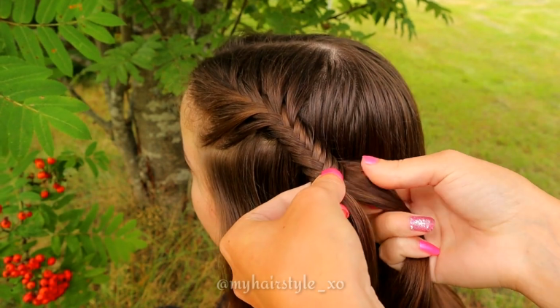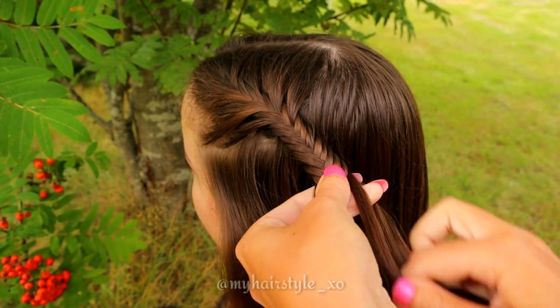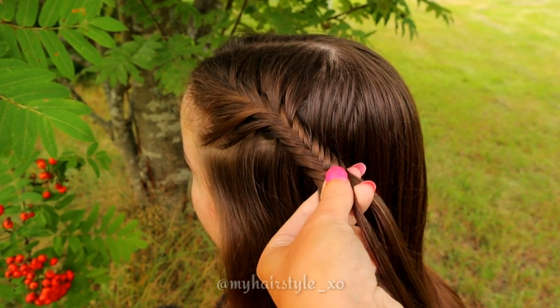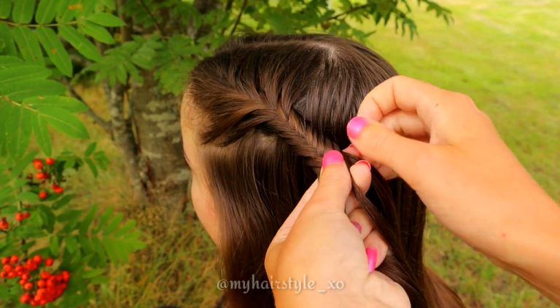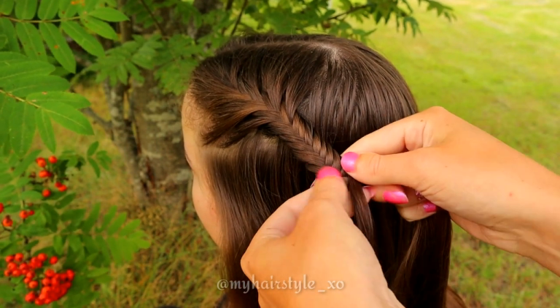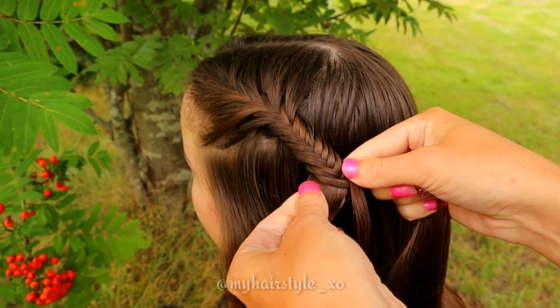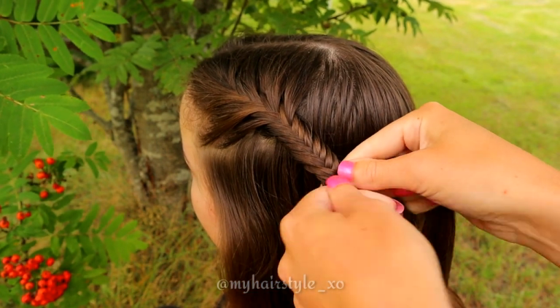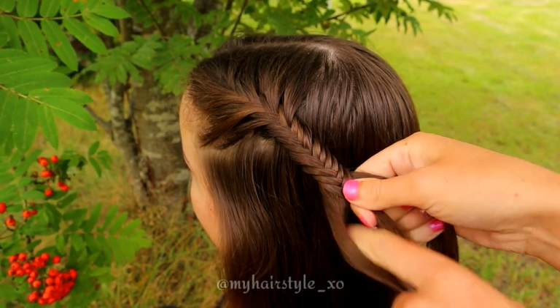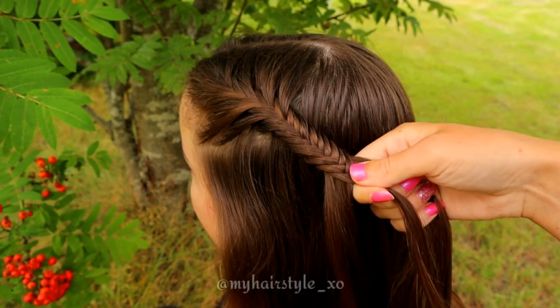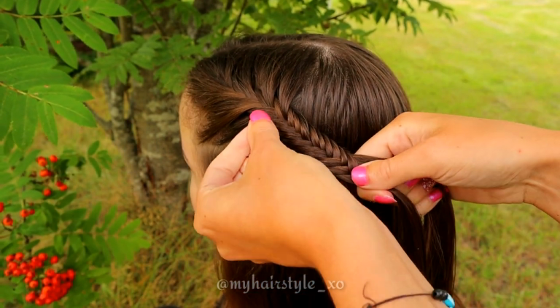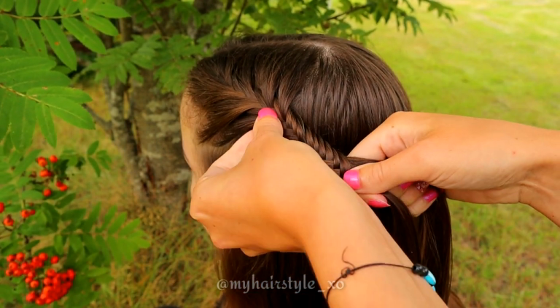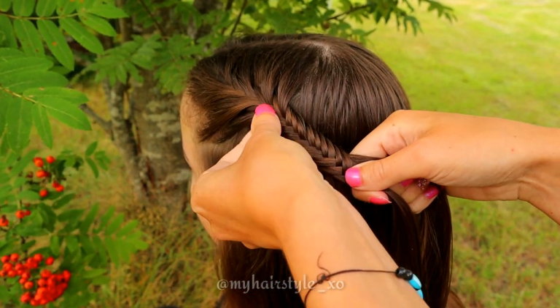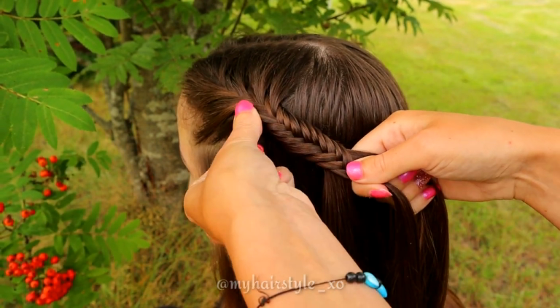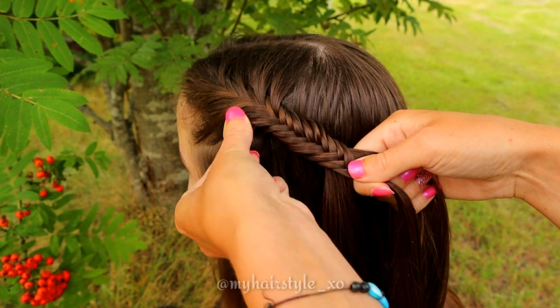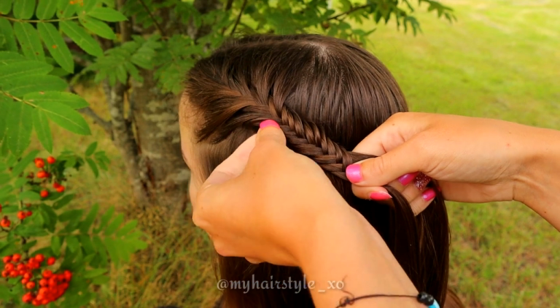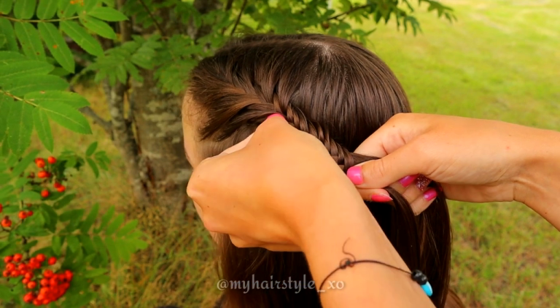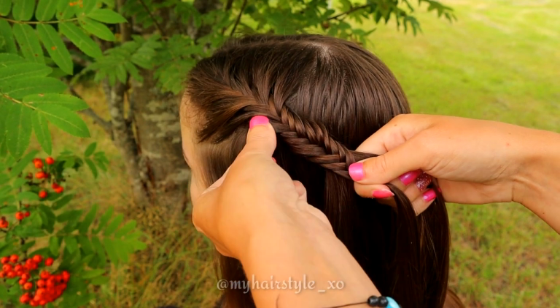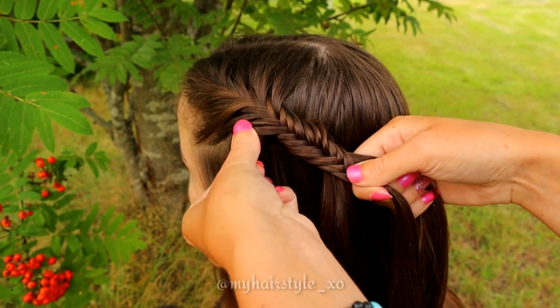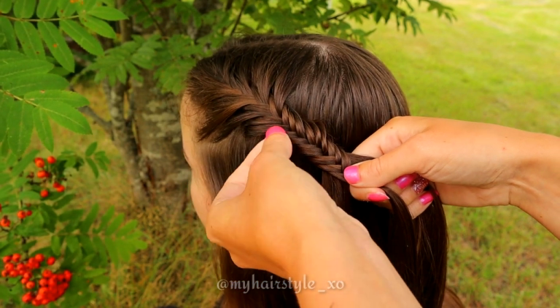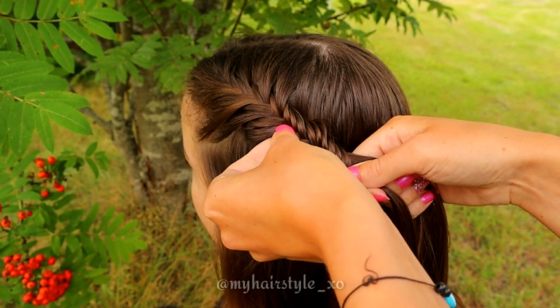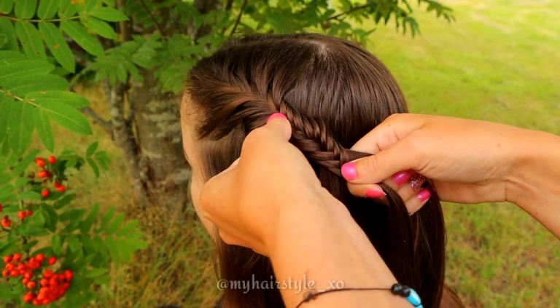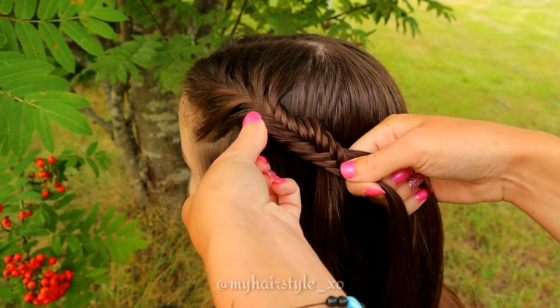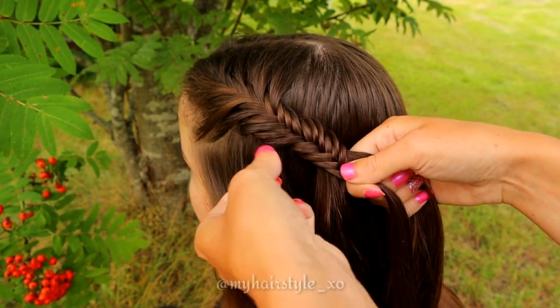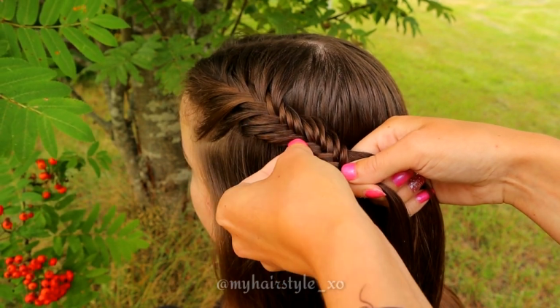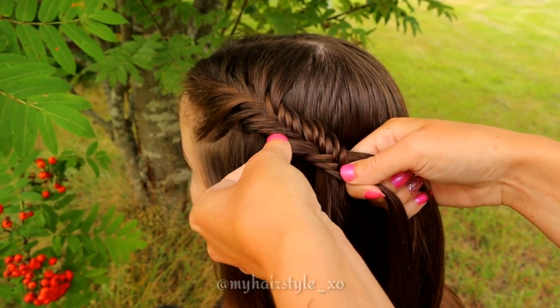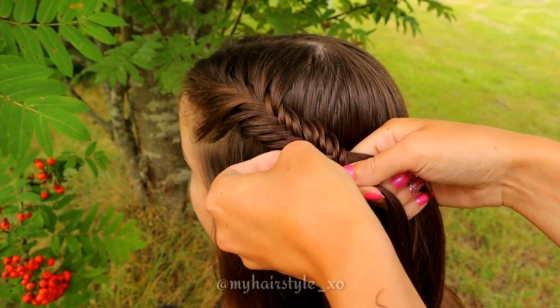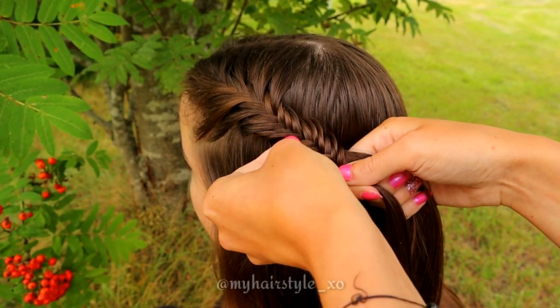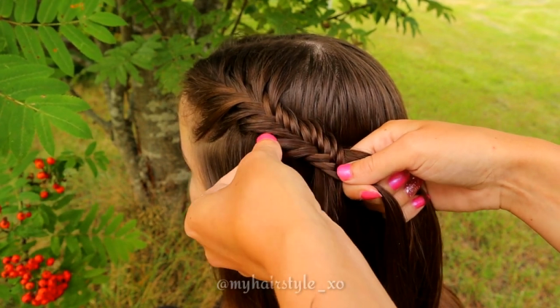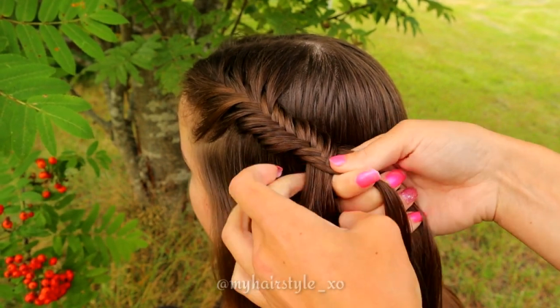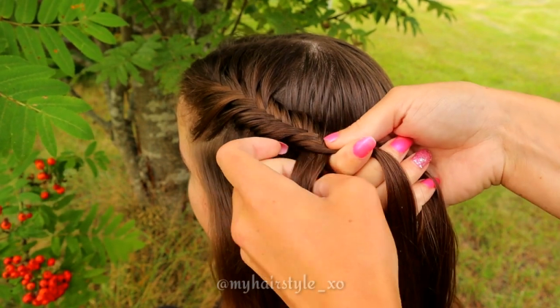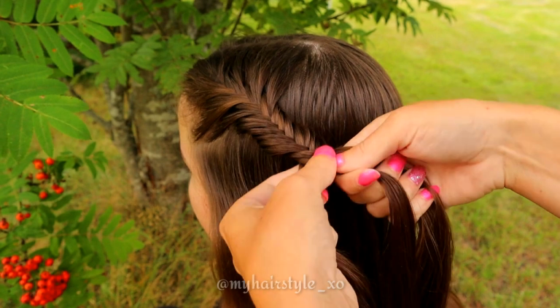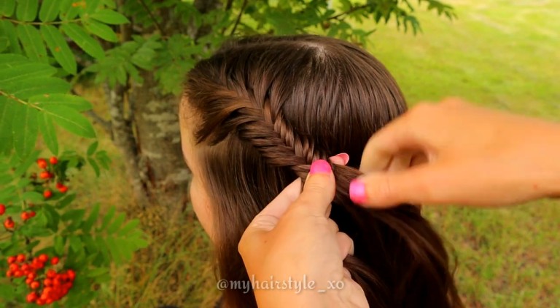If you want some more volume for this hair, first I'll pancake the edges of the braid. Just simply pinch the stitch and pull the edge of the stitch out gently.